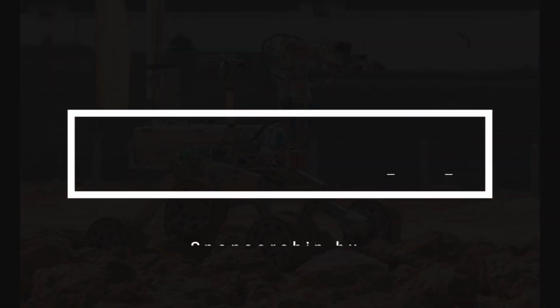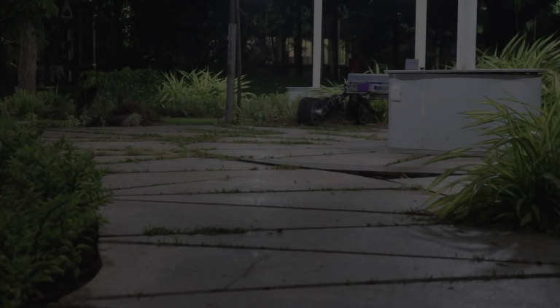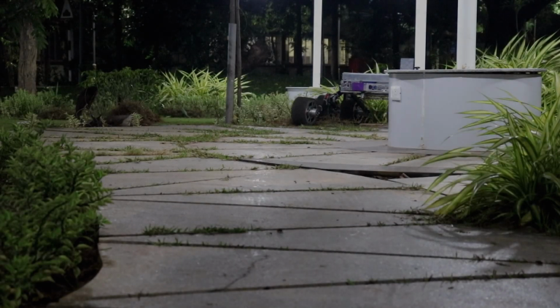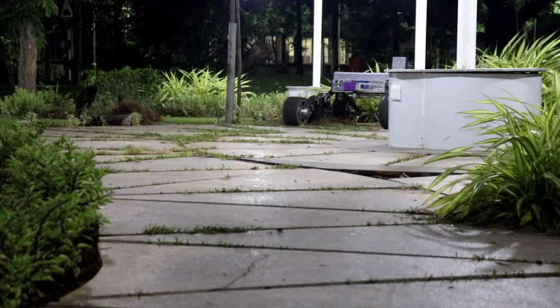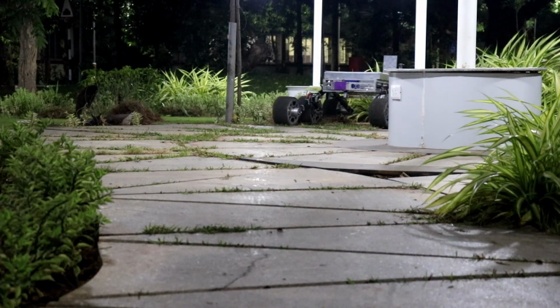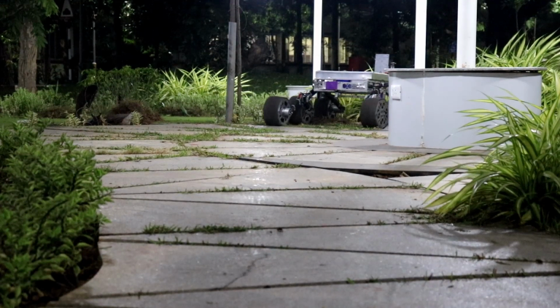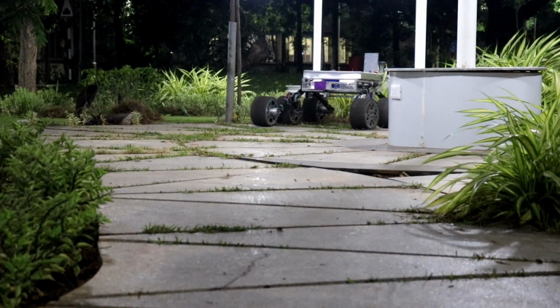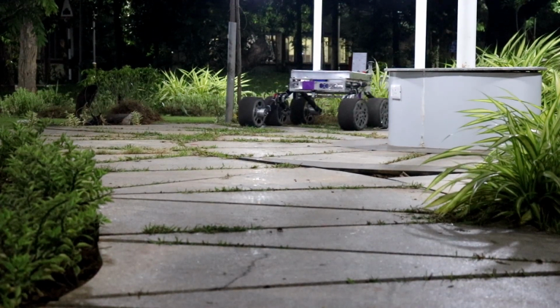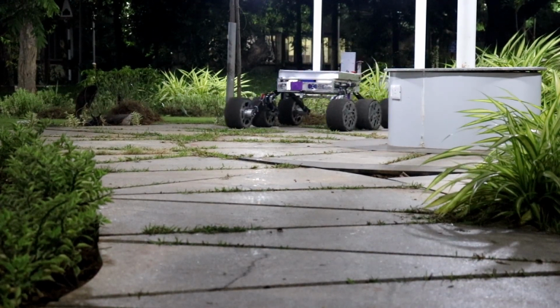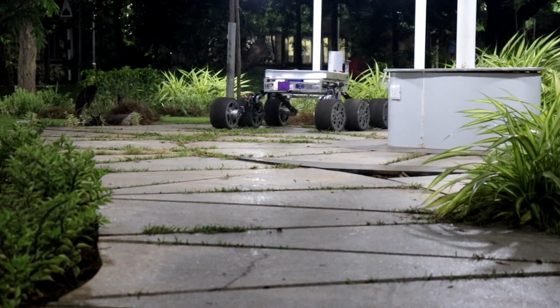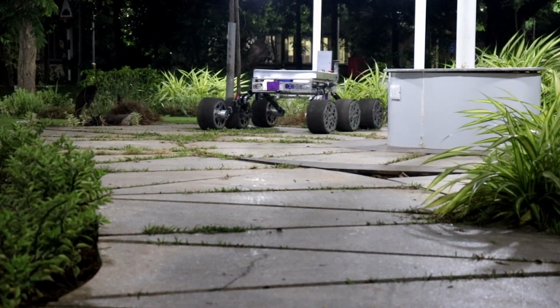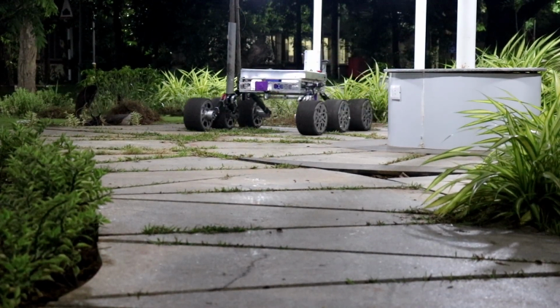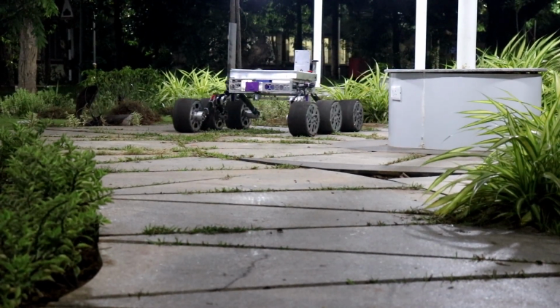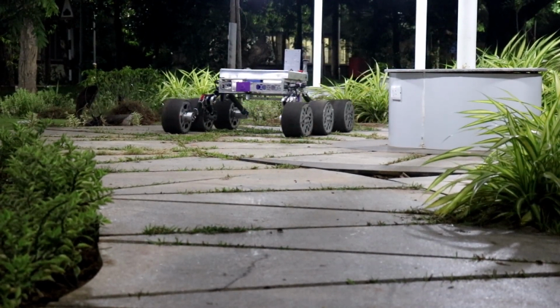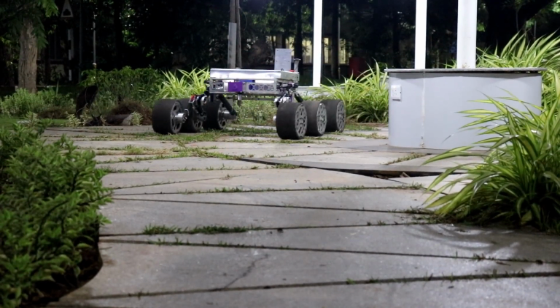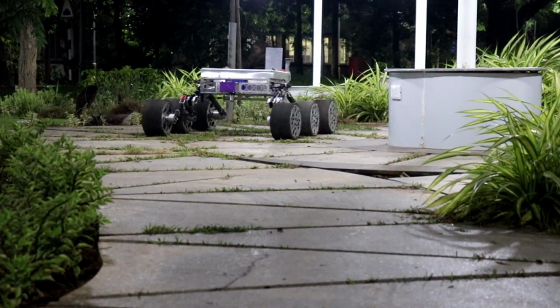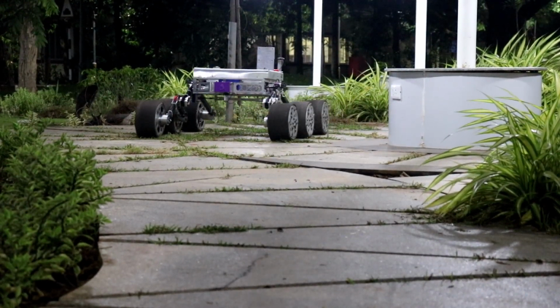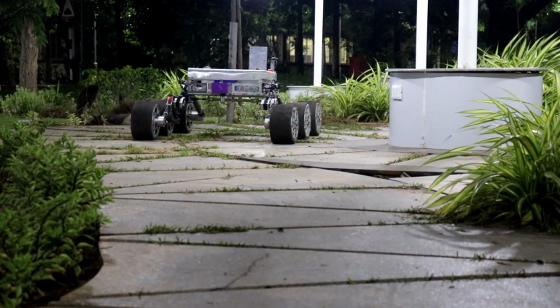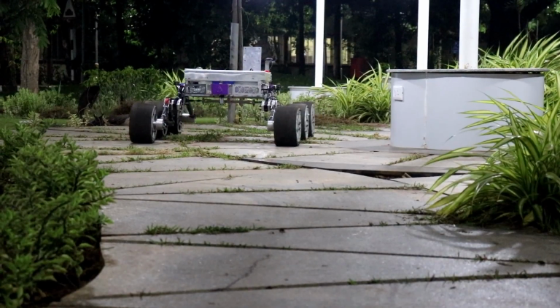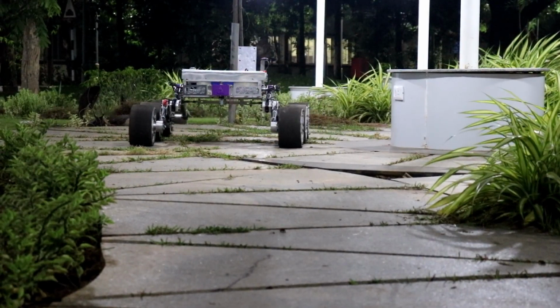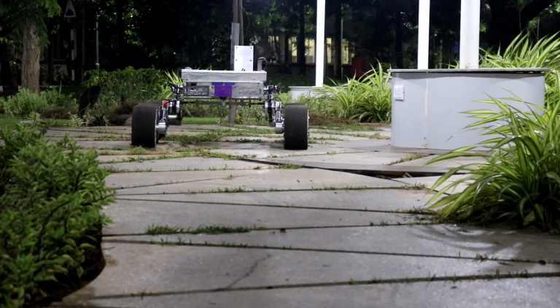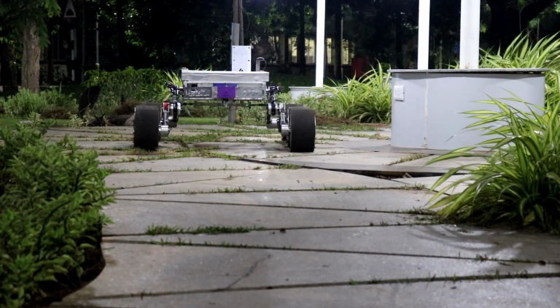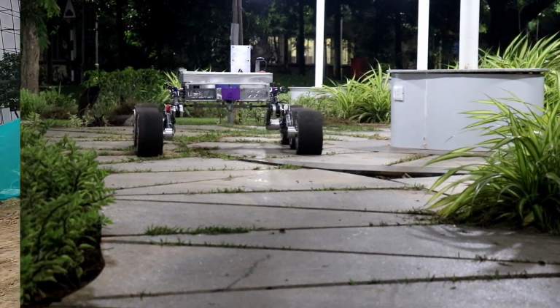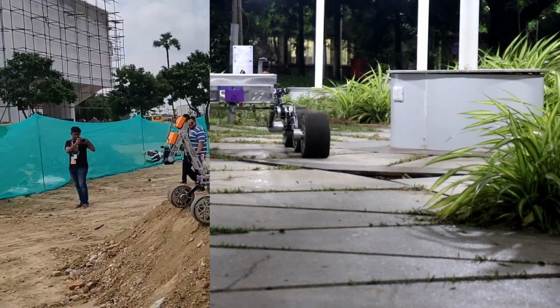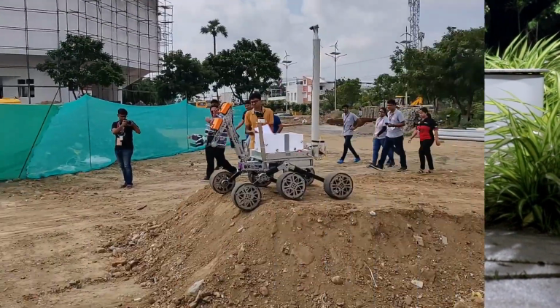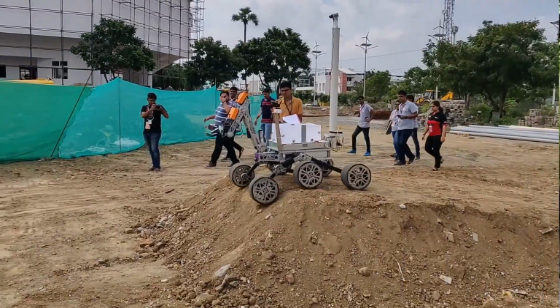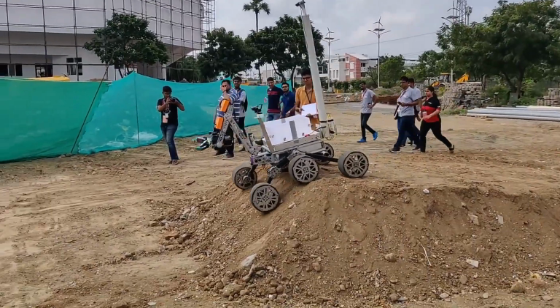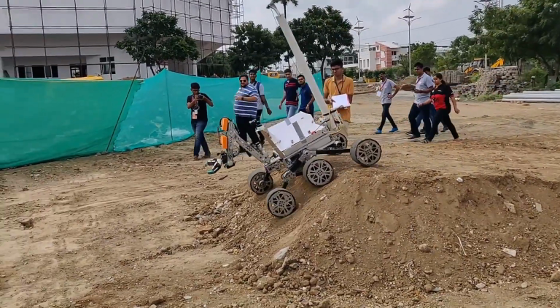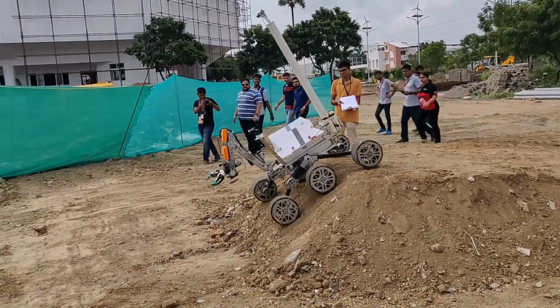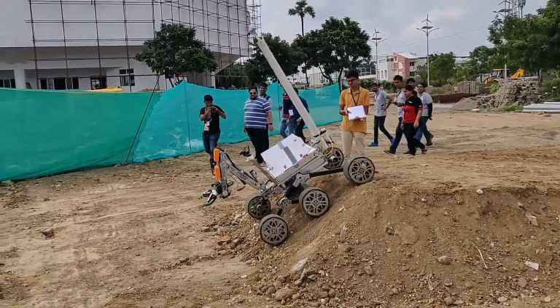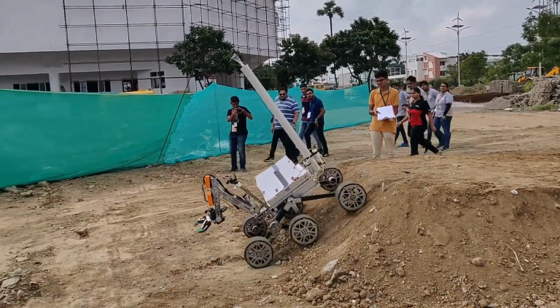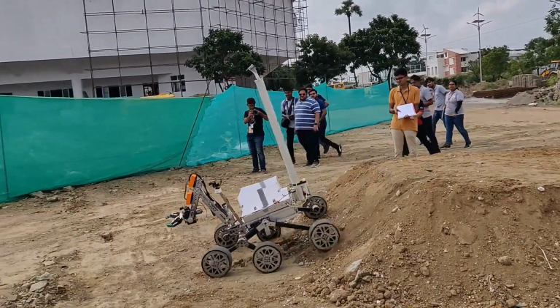Meet Caesar, the Mars rover prototype built entirely by the students at IIT Madras. The Caesar features a six-wheeled rocker bogey with custom-made wheels and an amazing ground clearance of 40 centimeters.